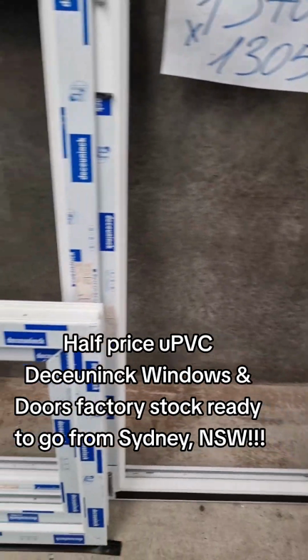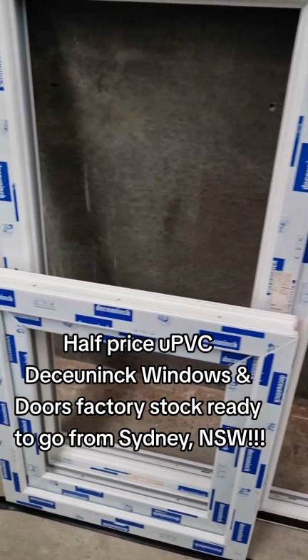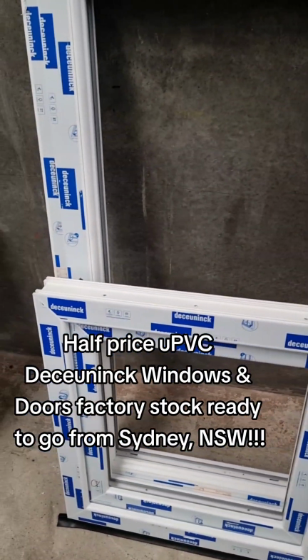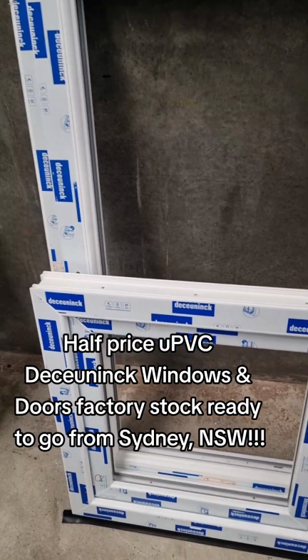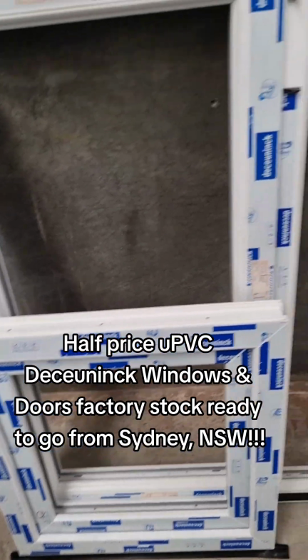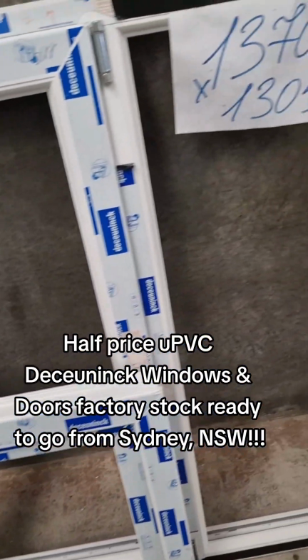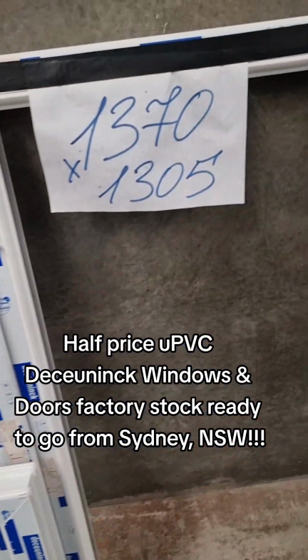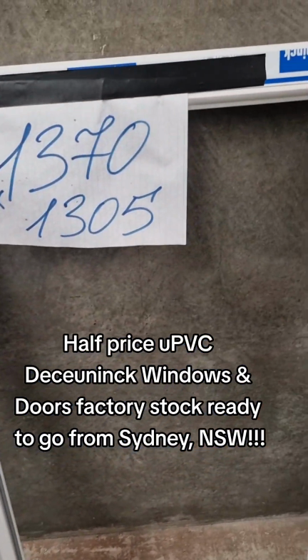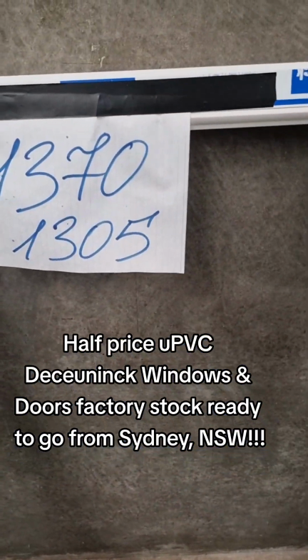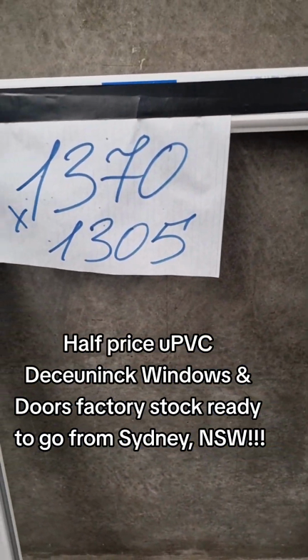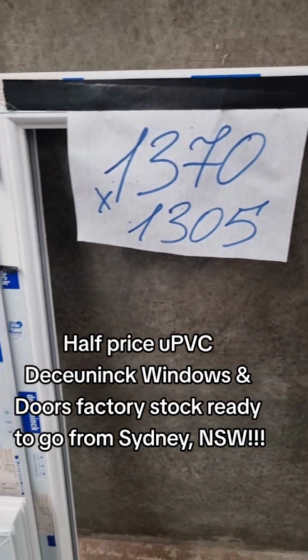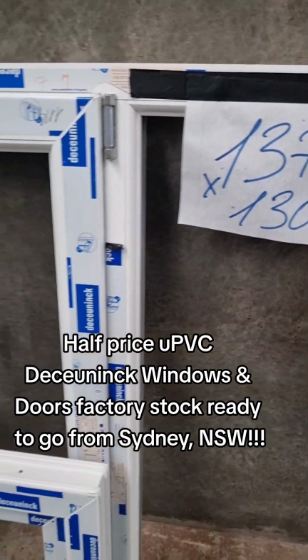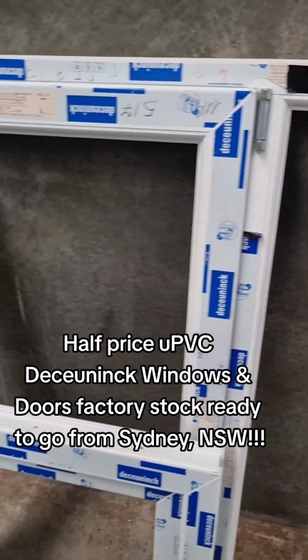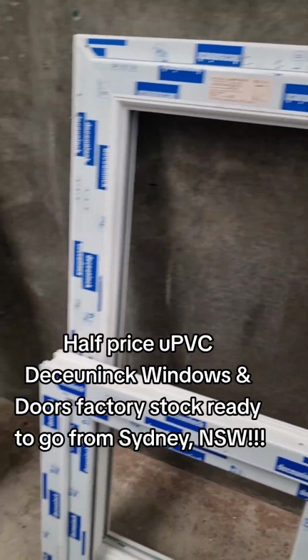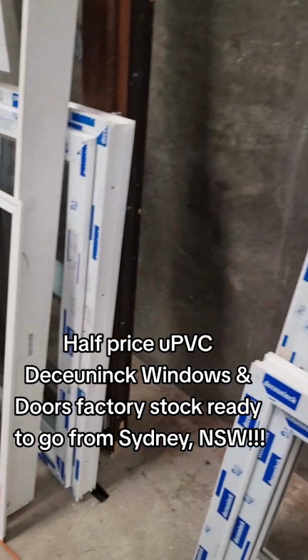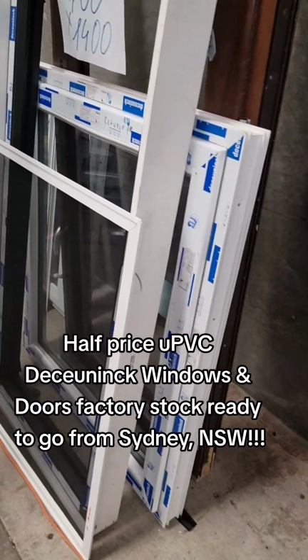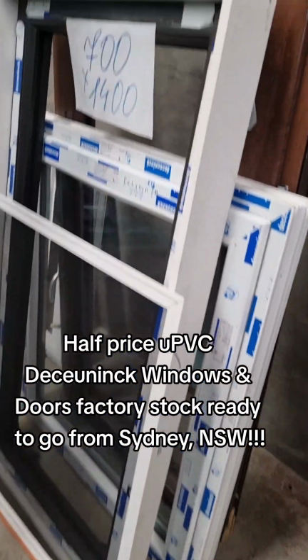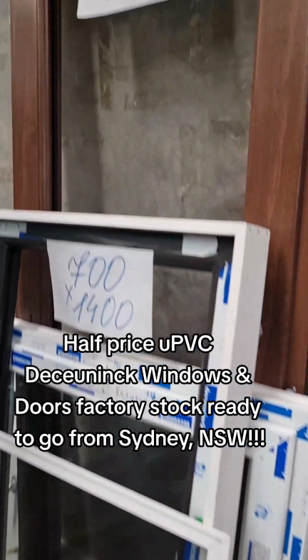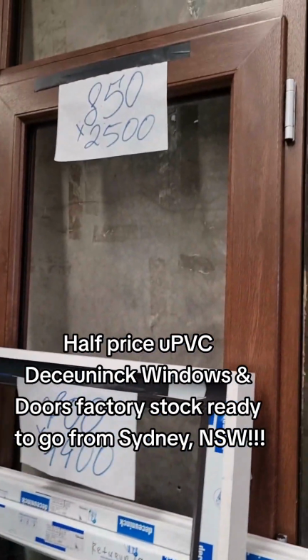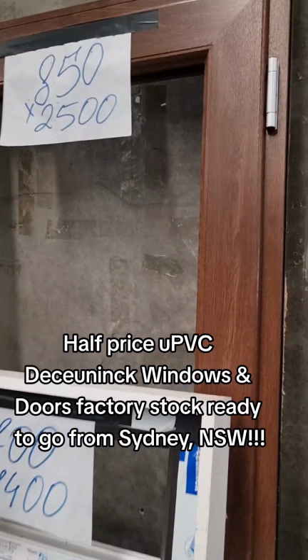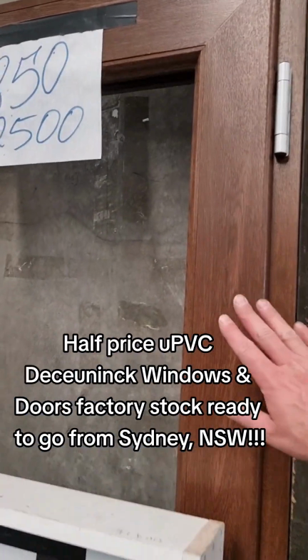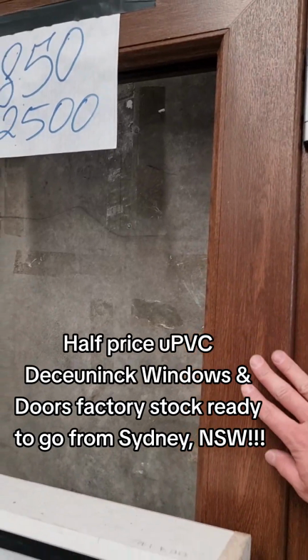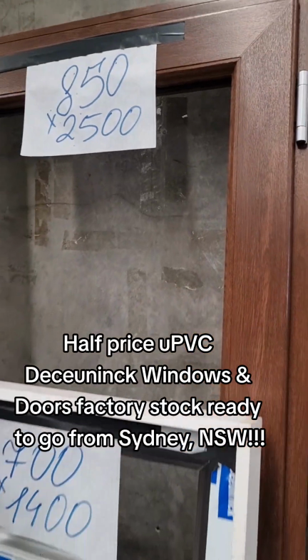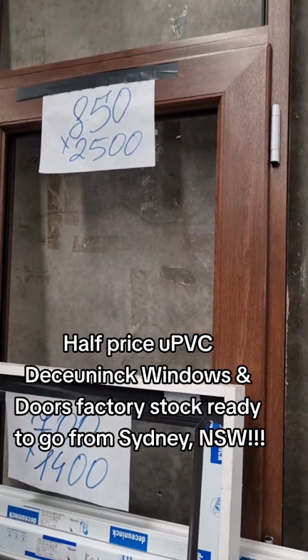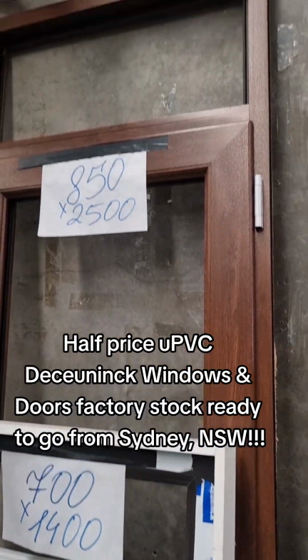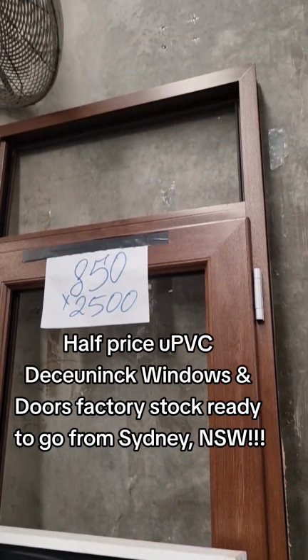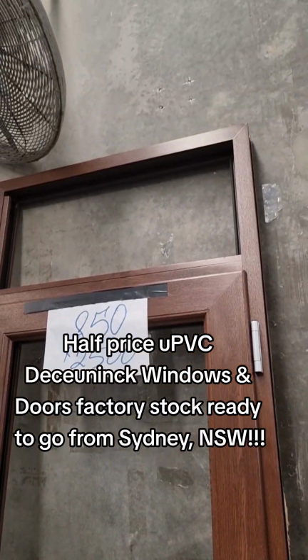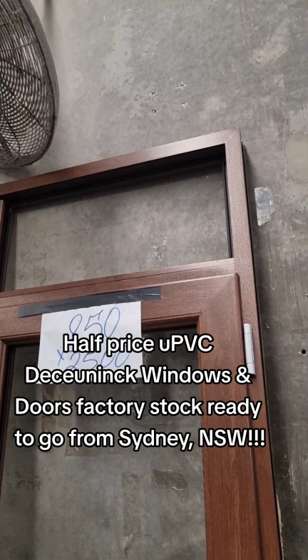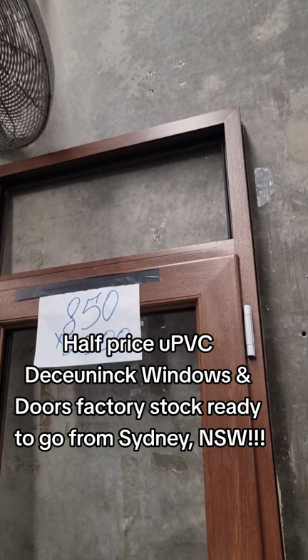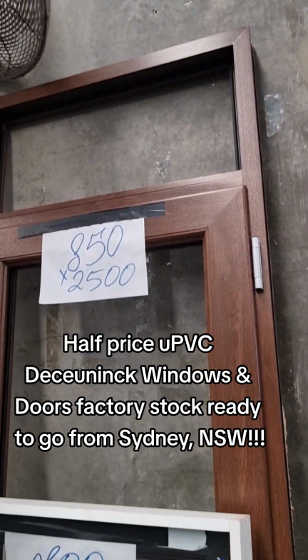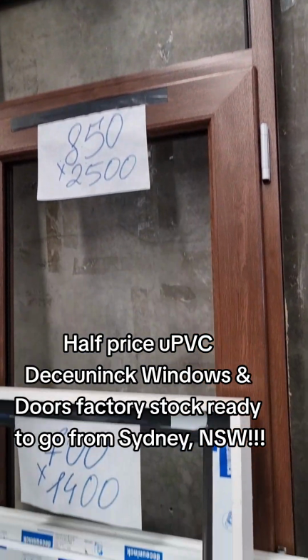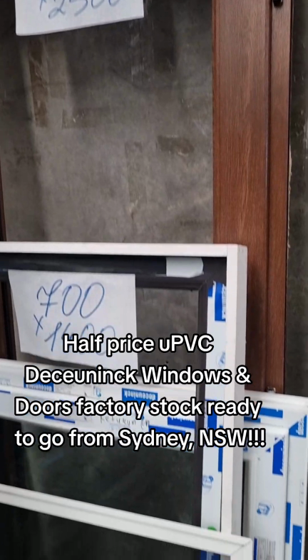Here we have a tilt and turn with a fixed, 1370 by 1305. Here we have a nut tree, 2500 with a top light by 850 wide.